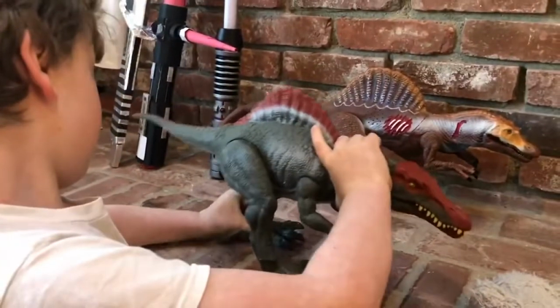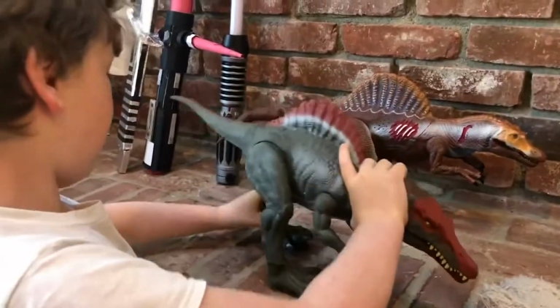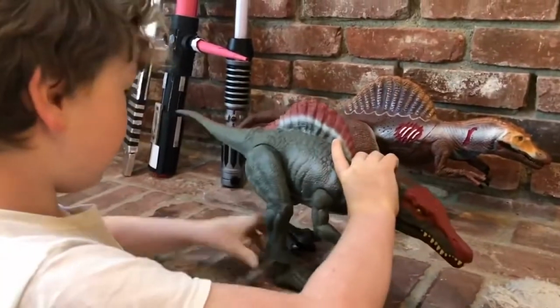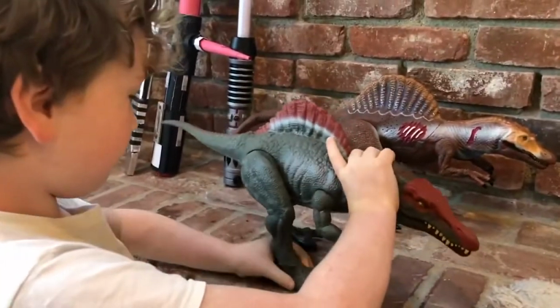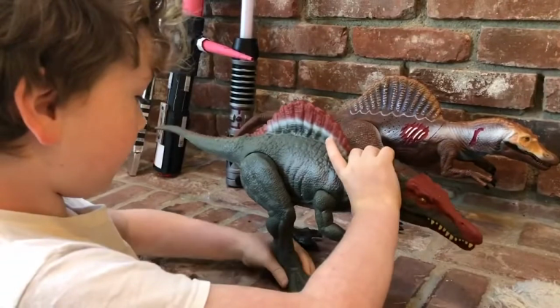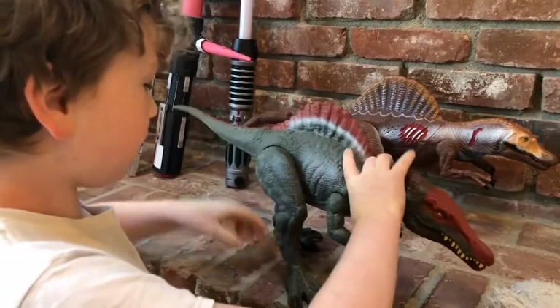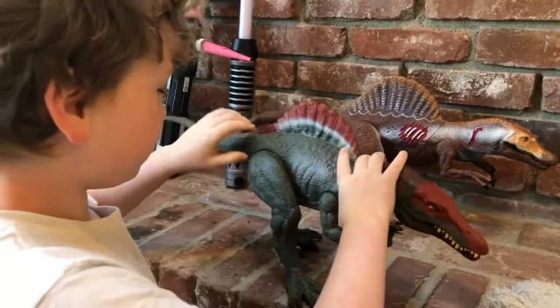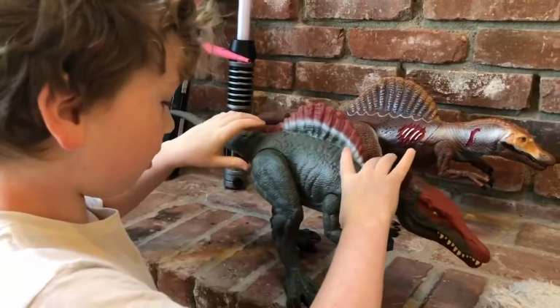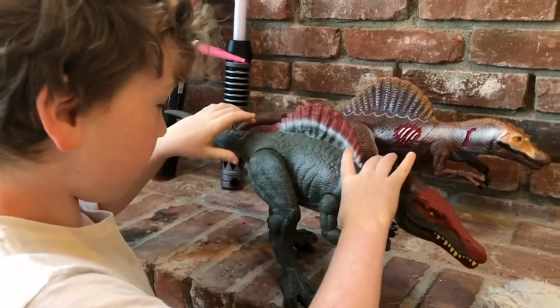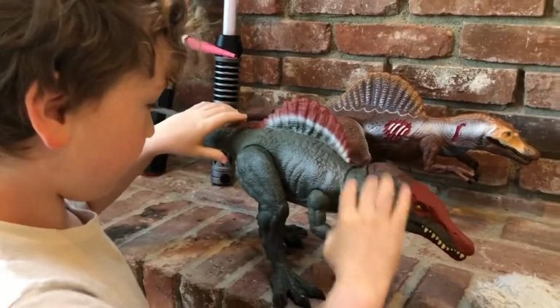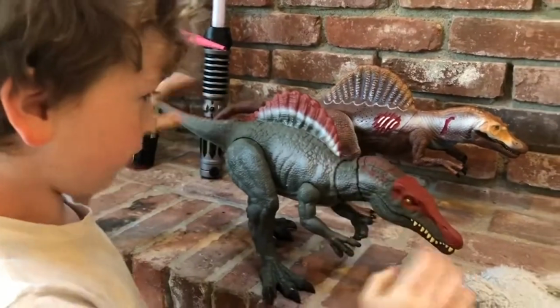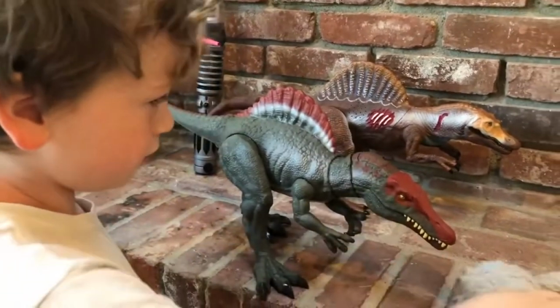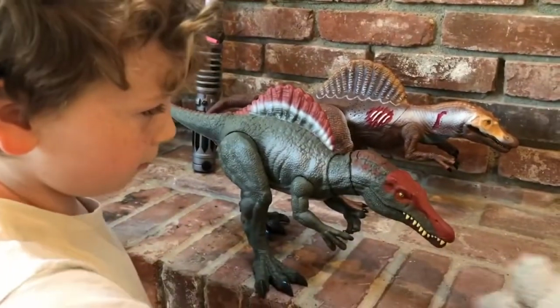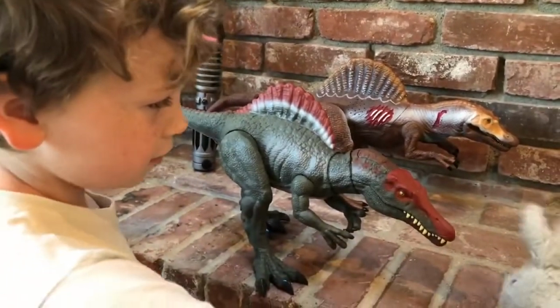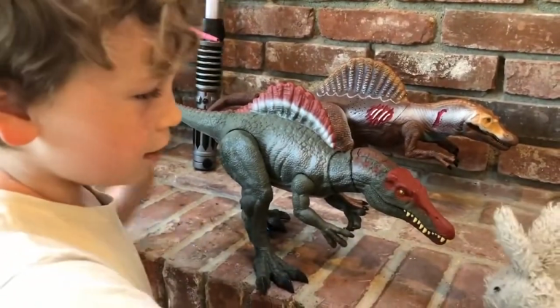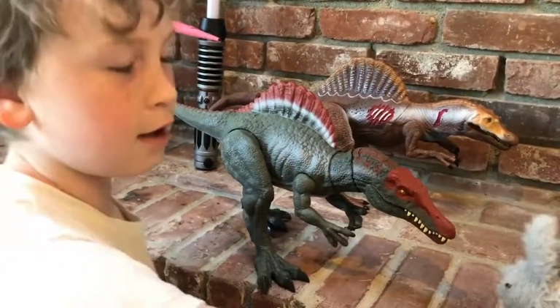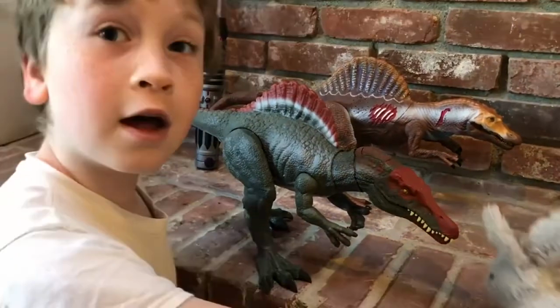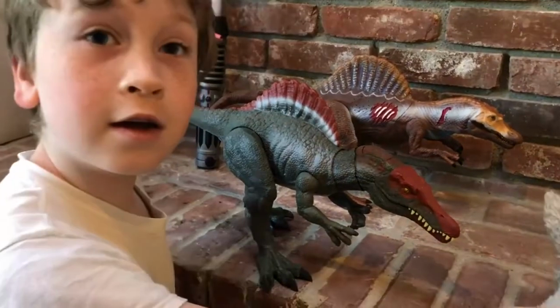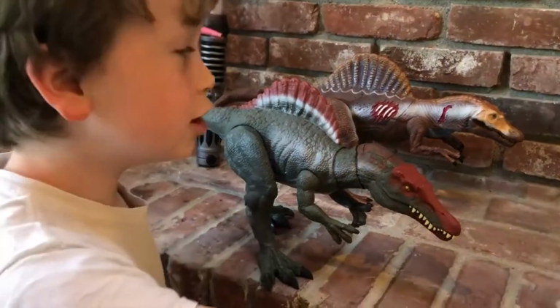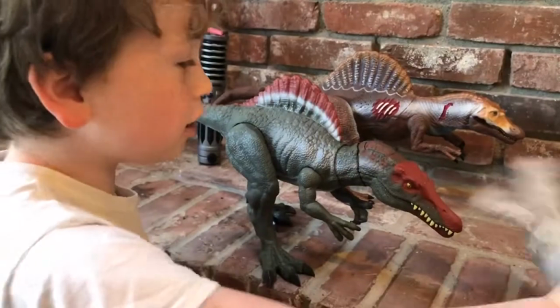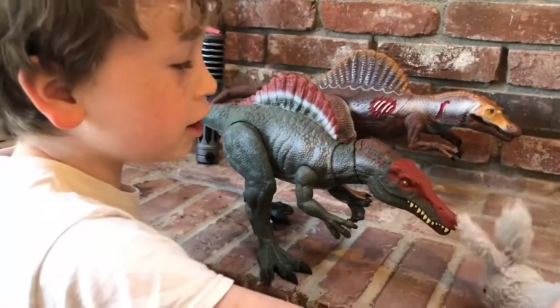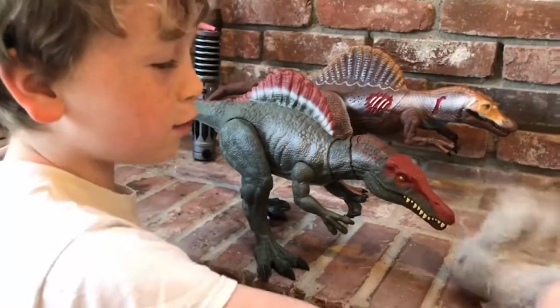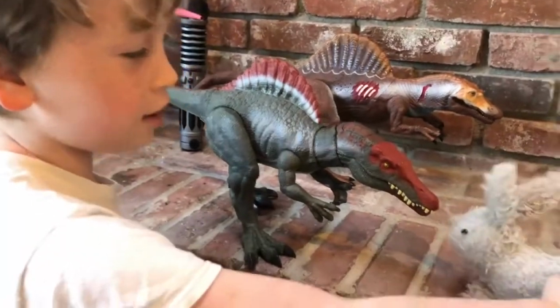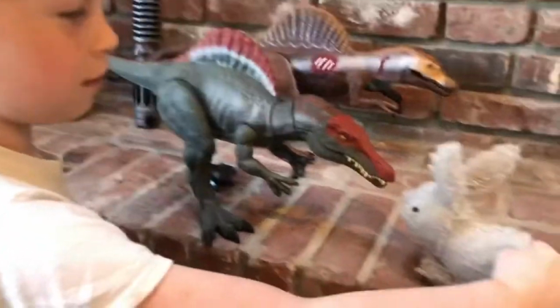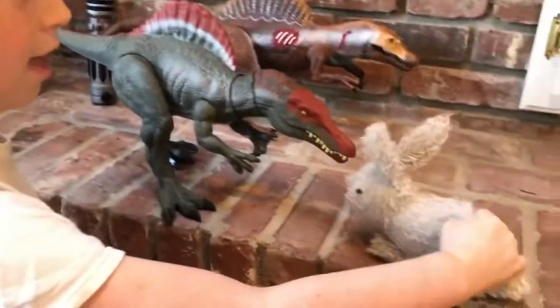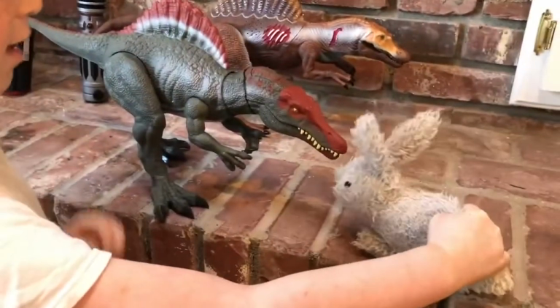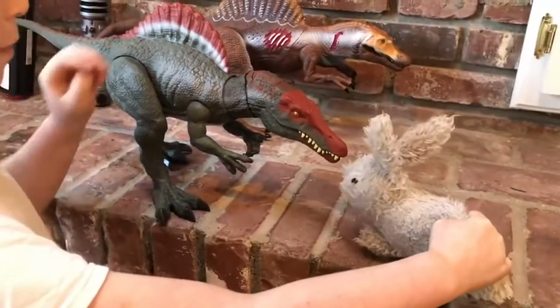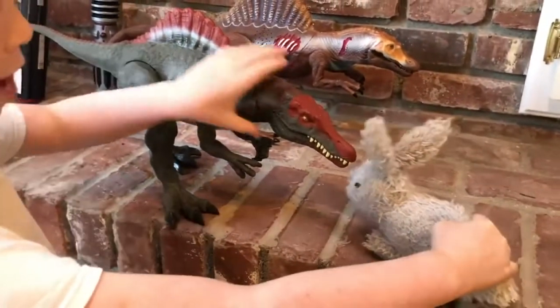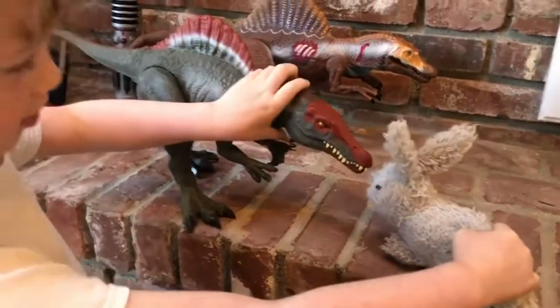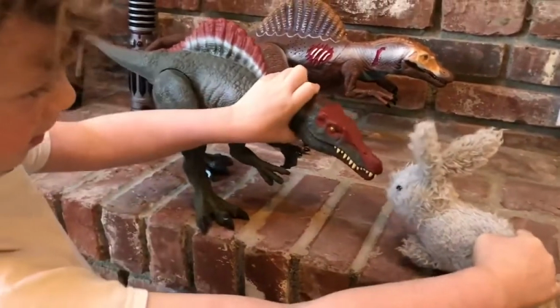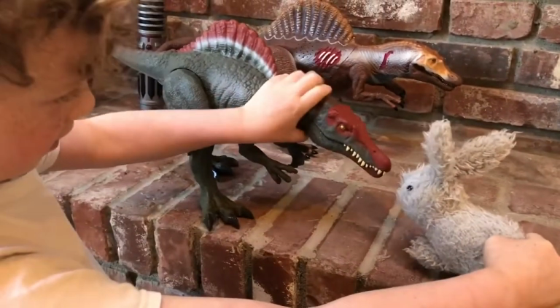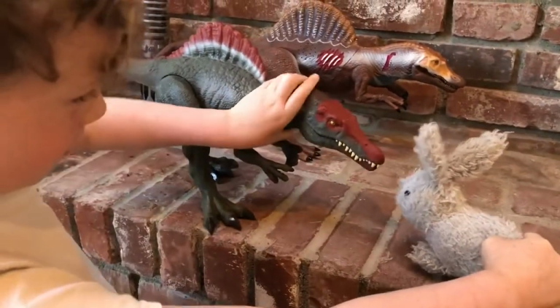I don't want anything to fall on him, but I figure it's just me. Artic is back — it's much less scary.